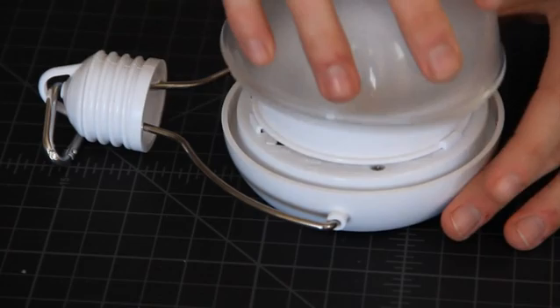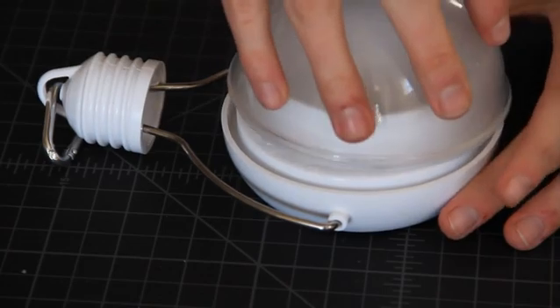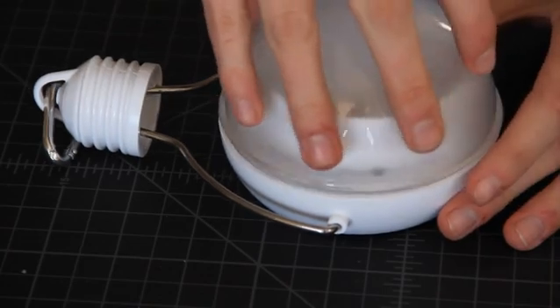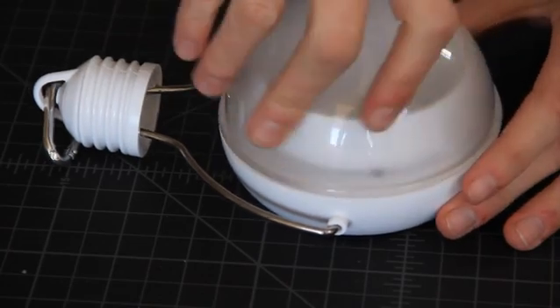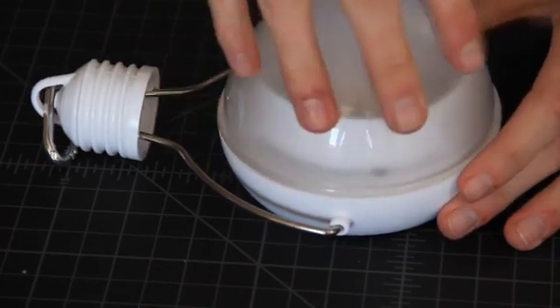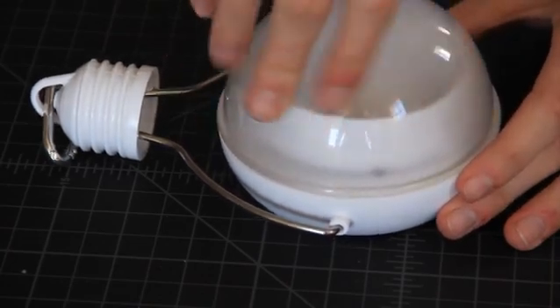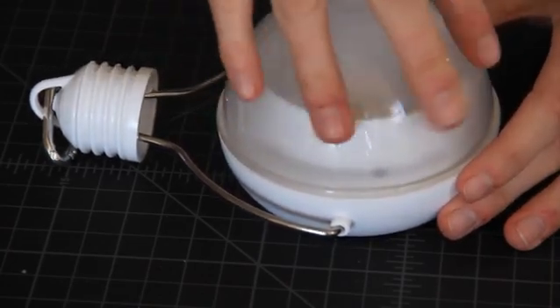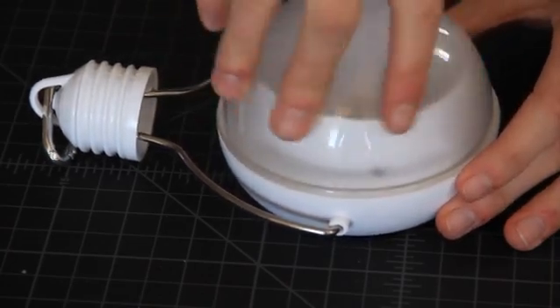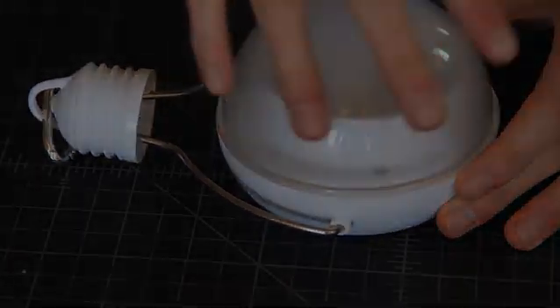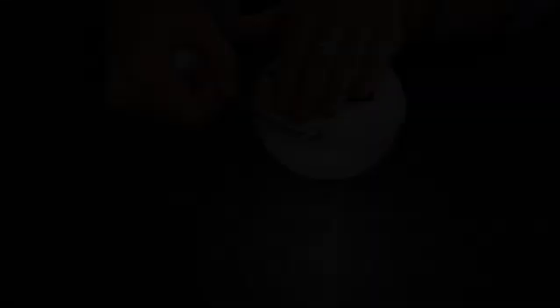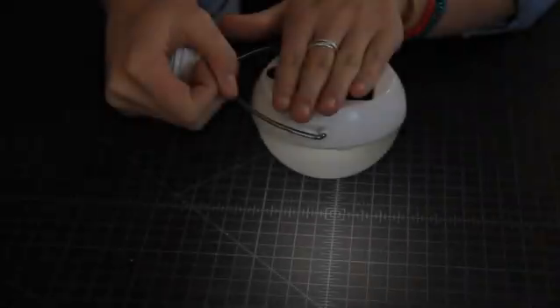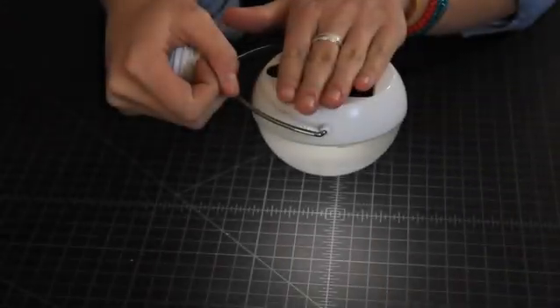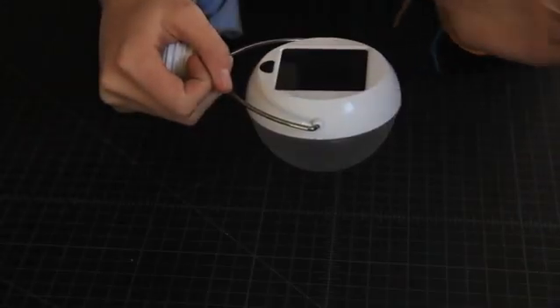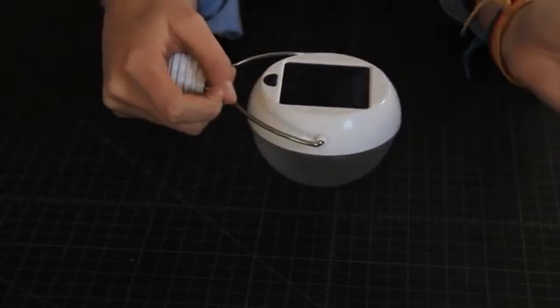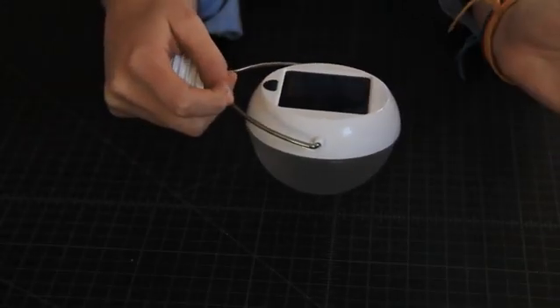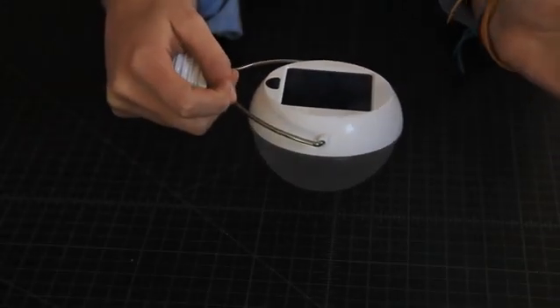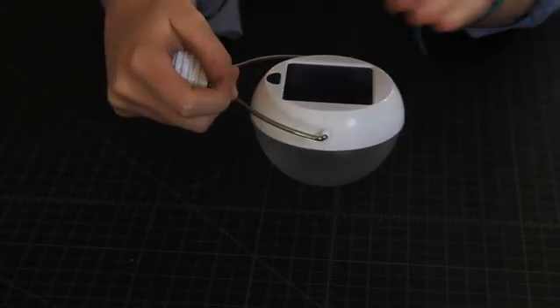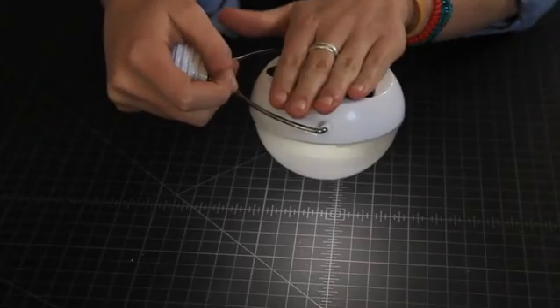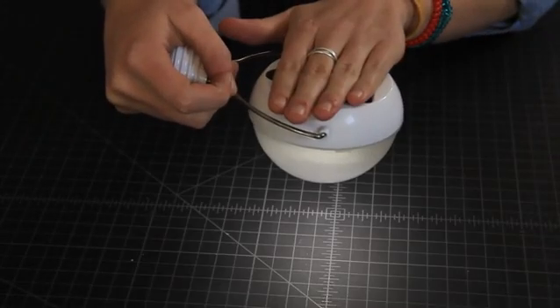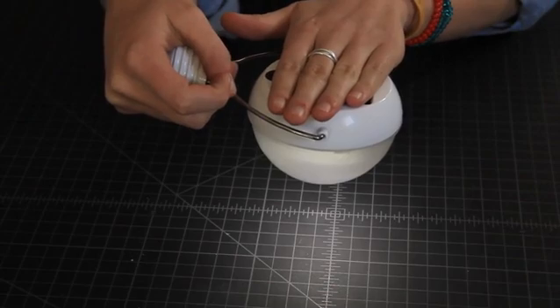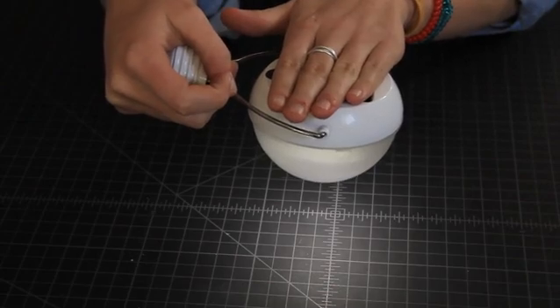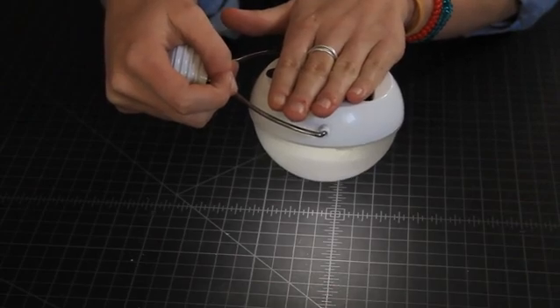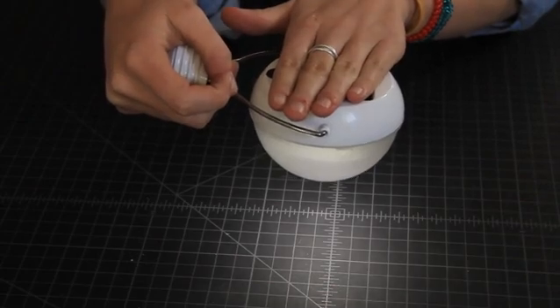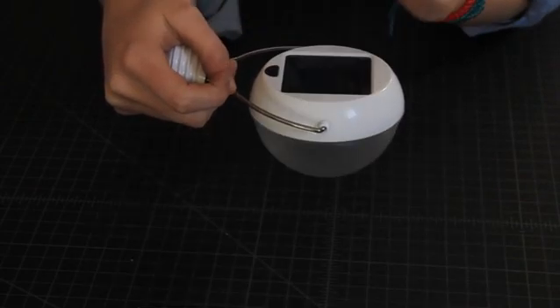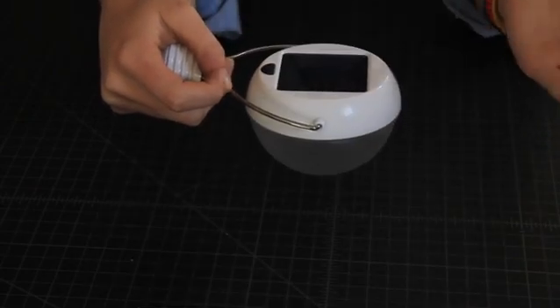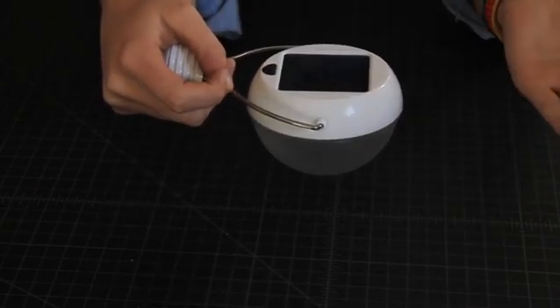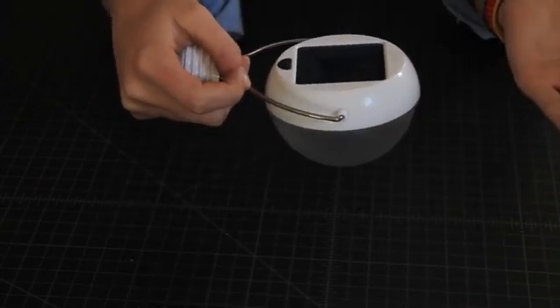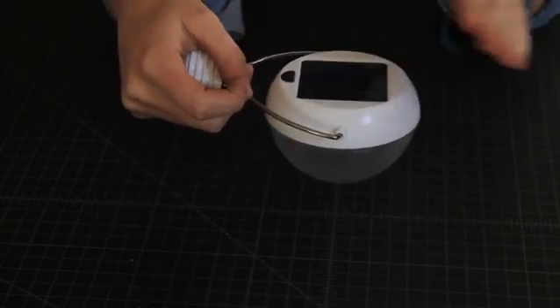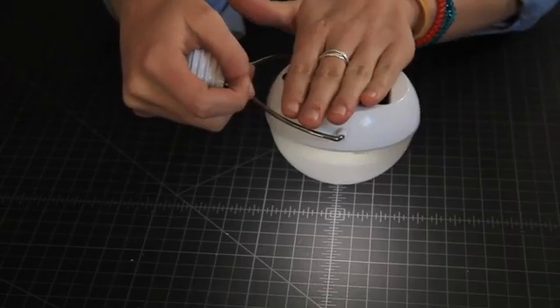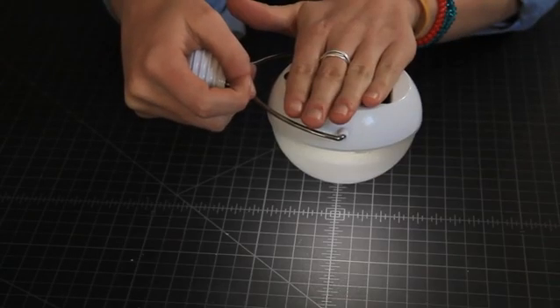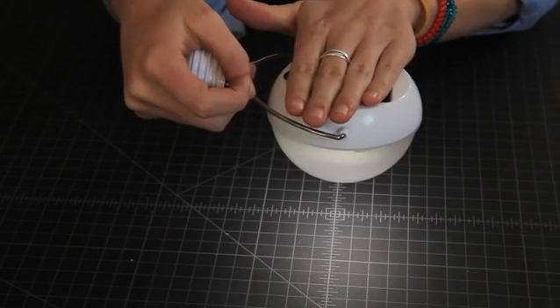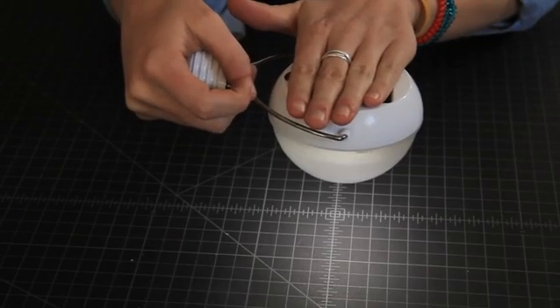The N220 has a battery saving feature. The light only turns on in a dark location, or when tricked by covering the solar panel like I'm doing now.